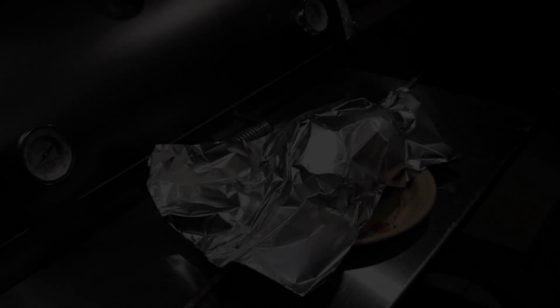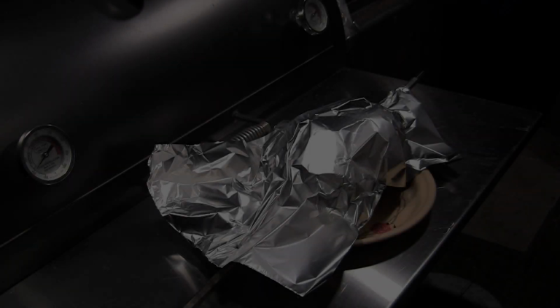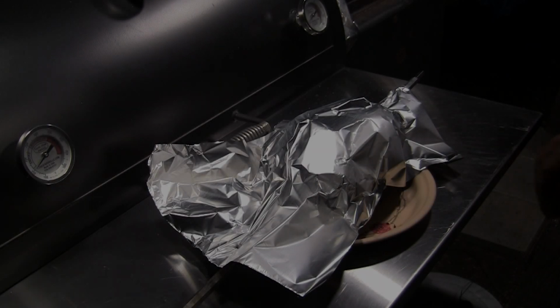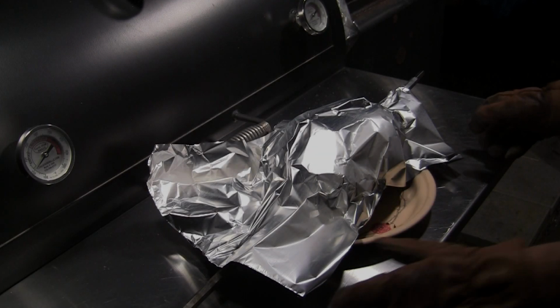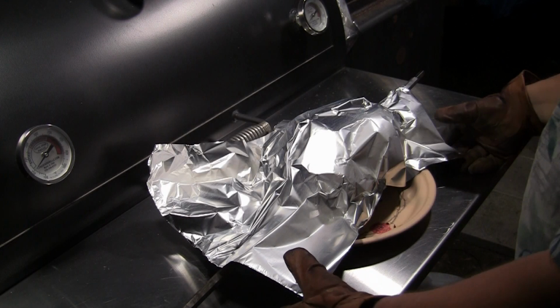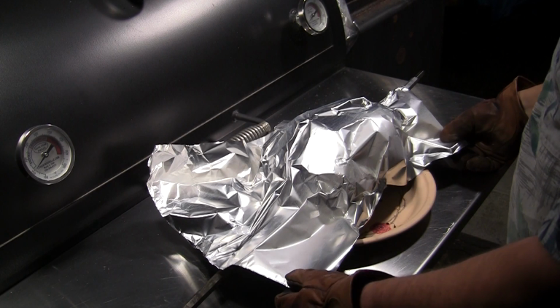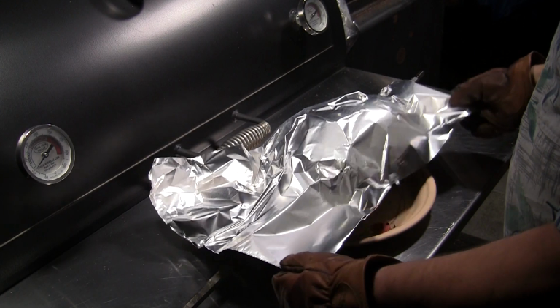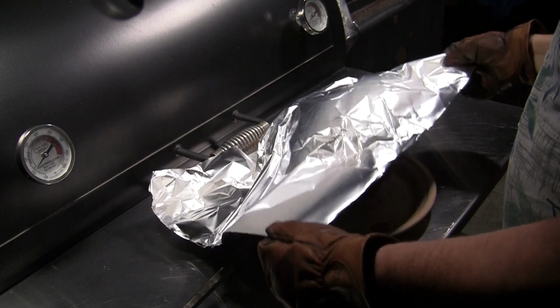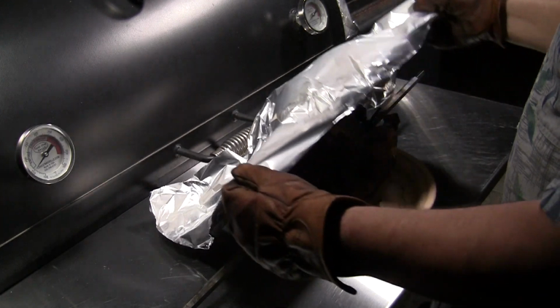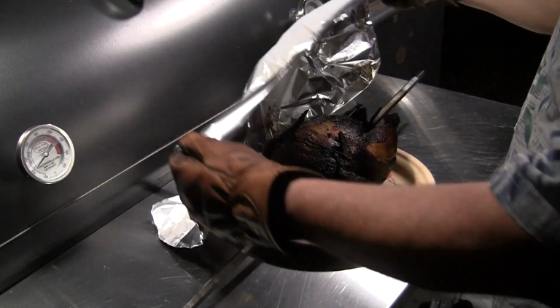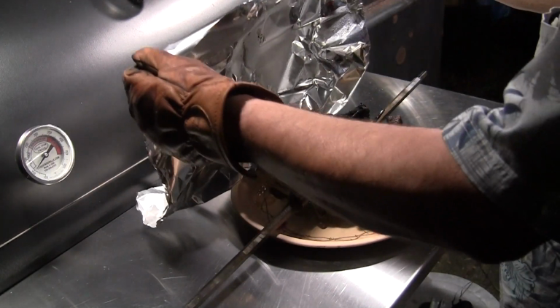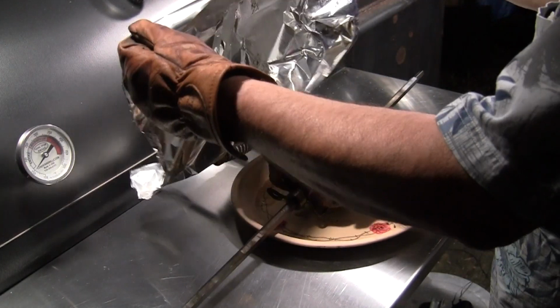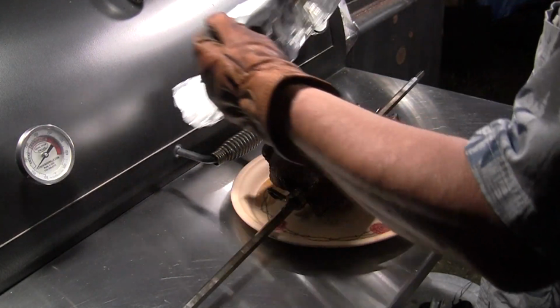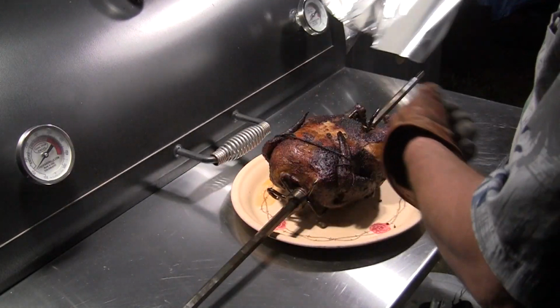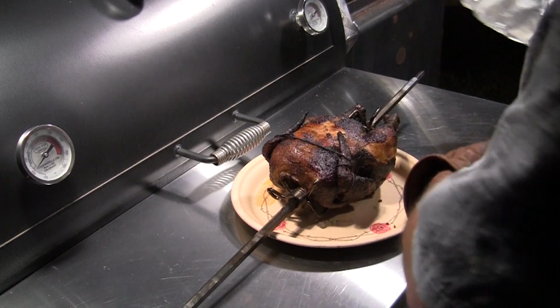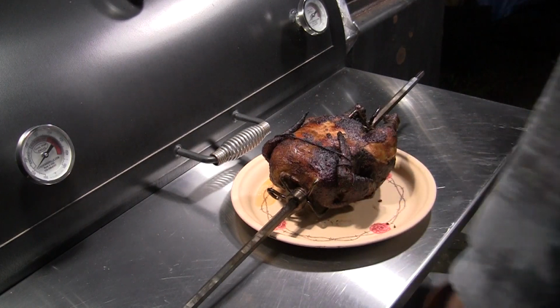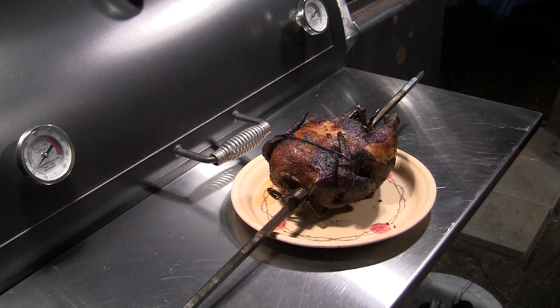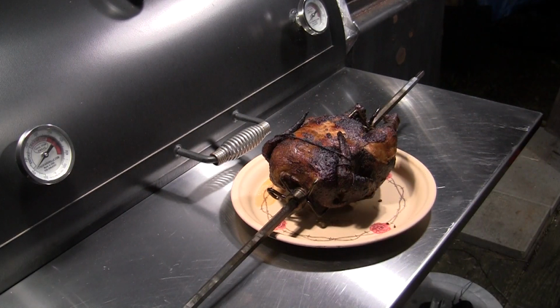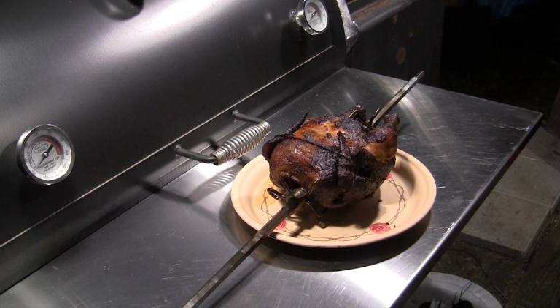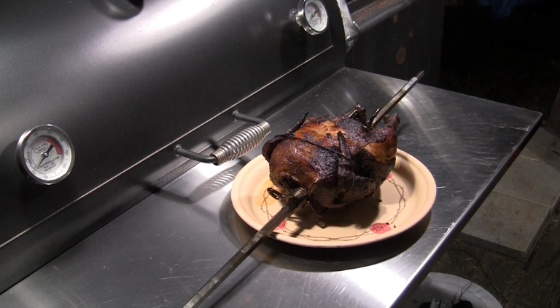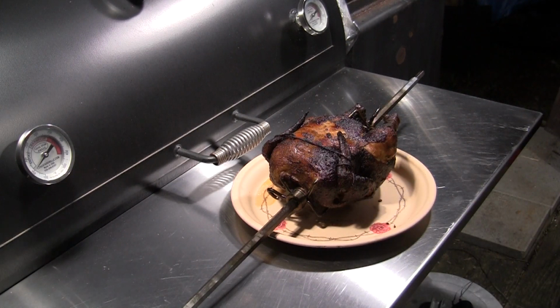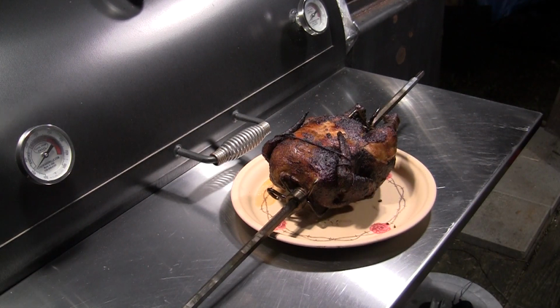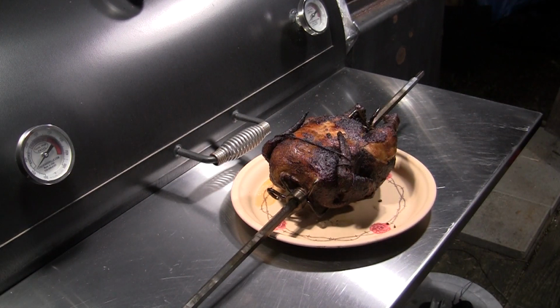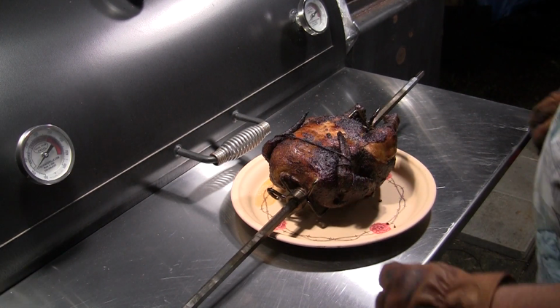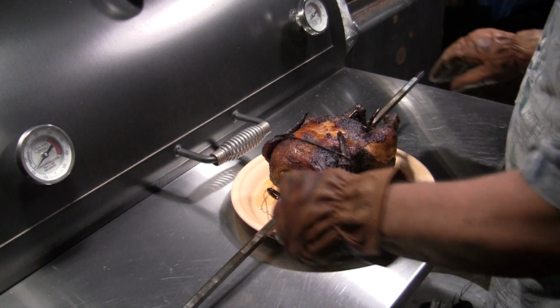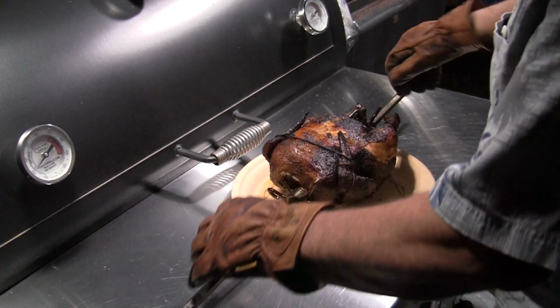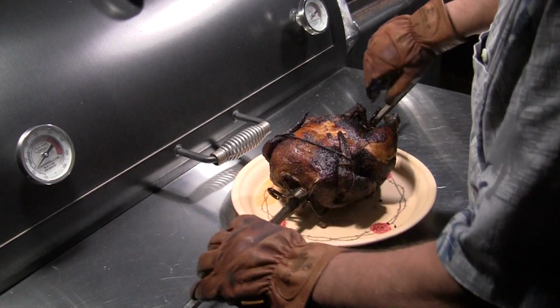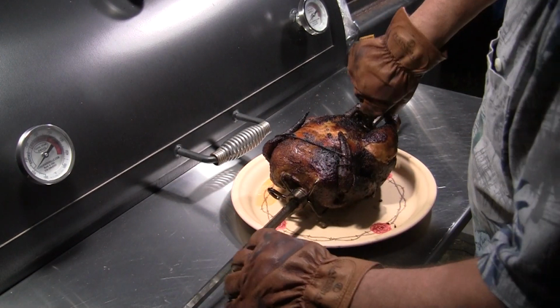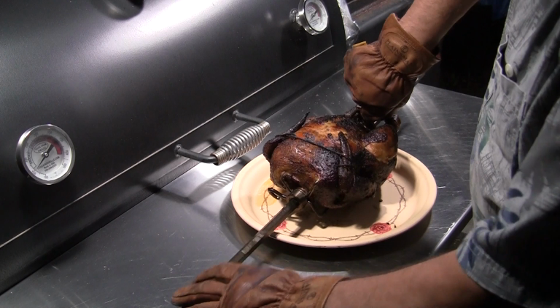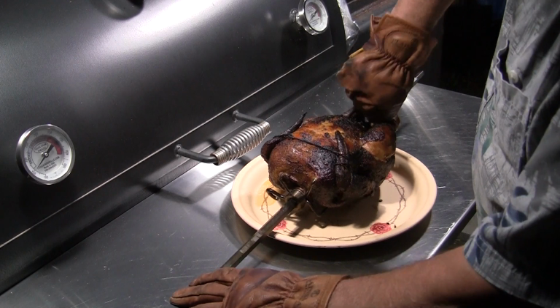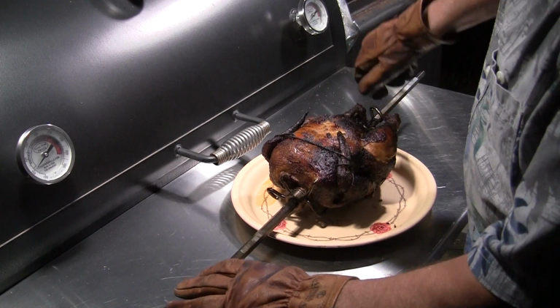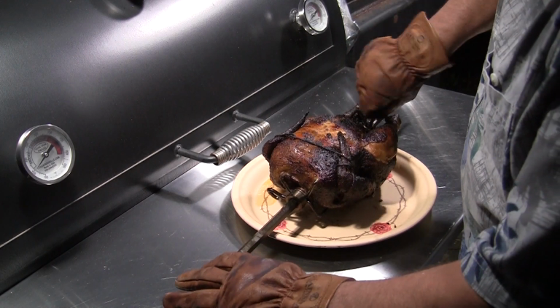We've been resting here about 15 minutes. Let's see if it was worth the wait. First thing I need to do is loosen these up.